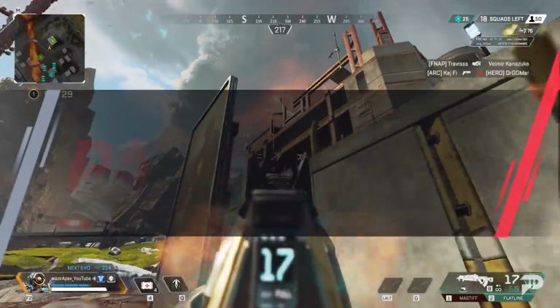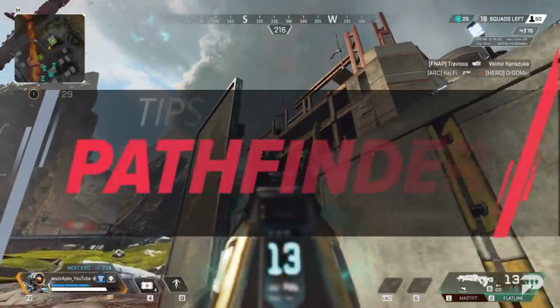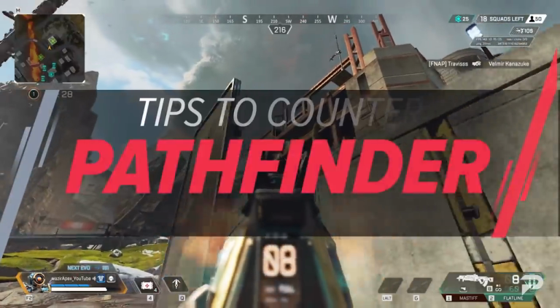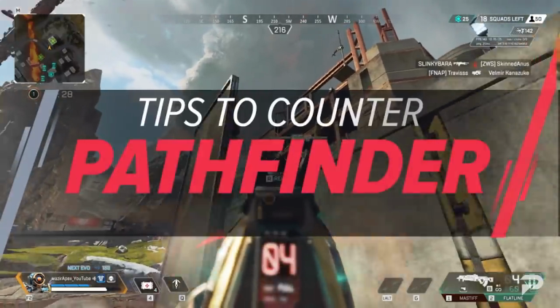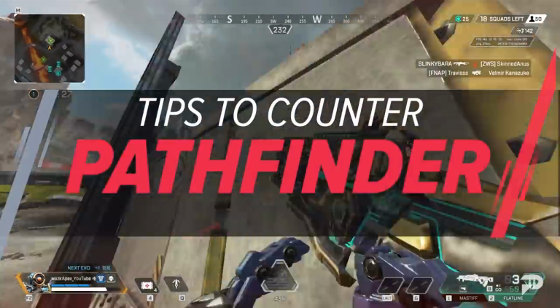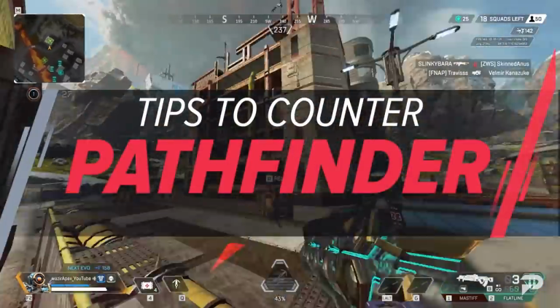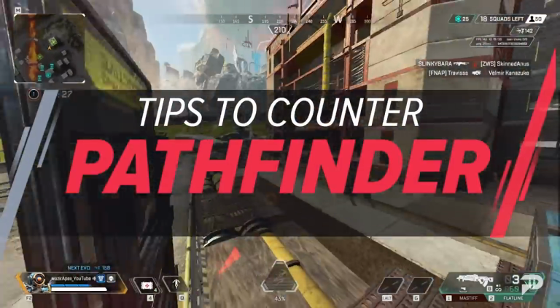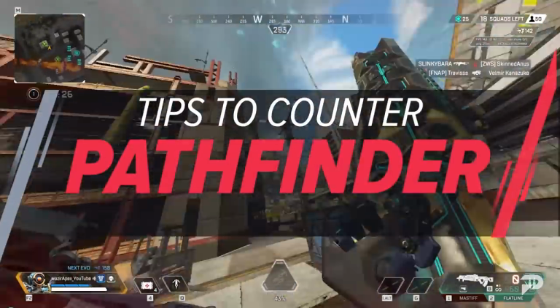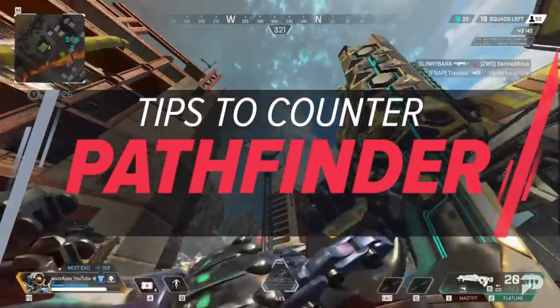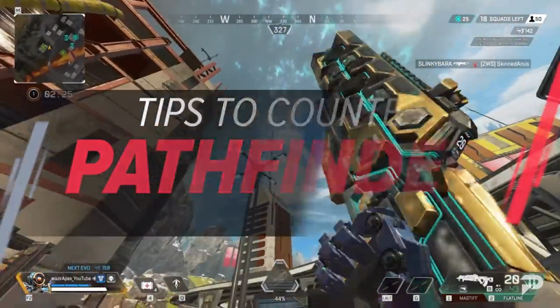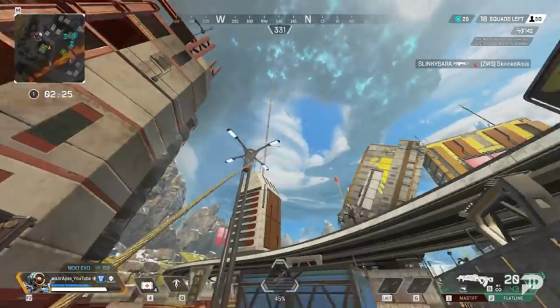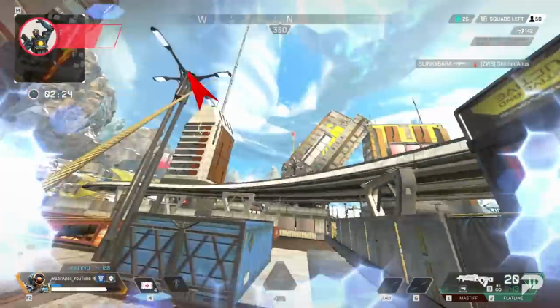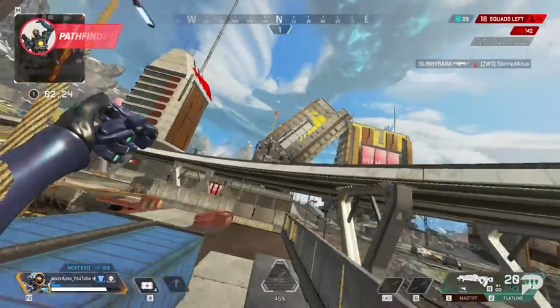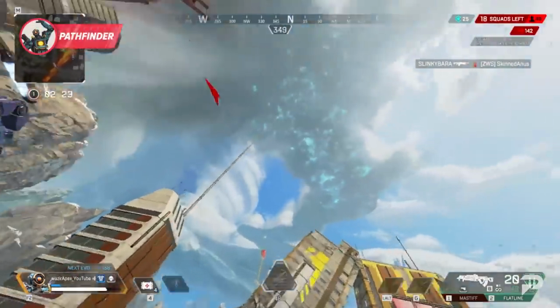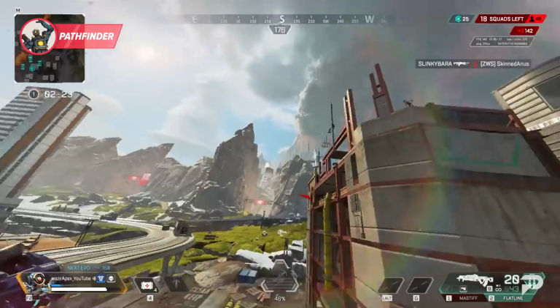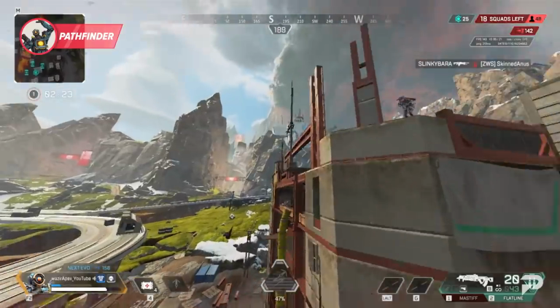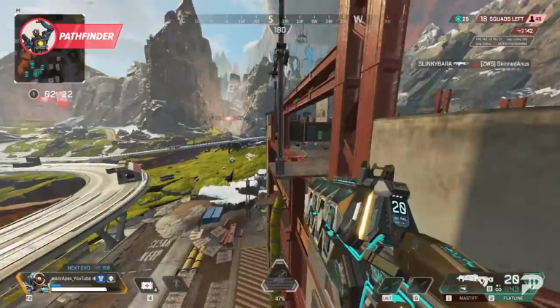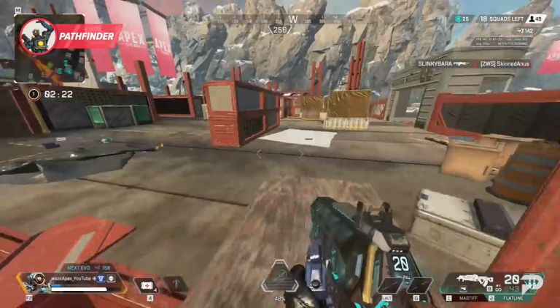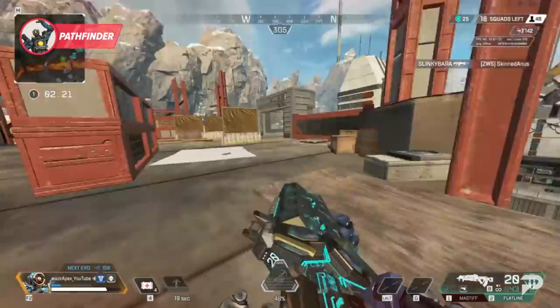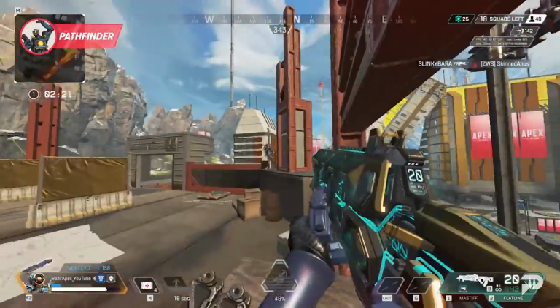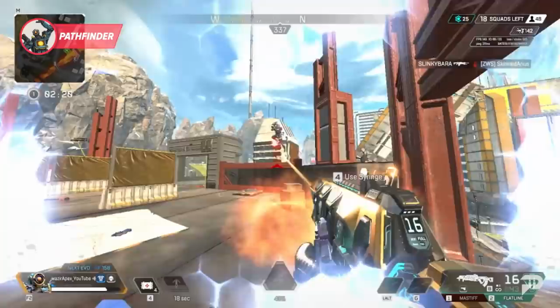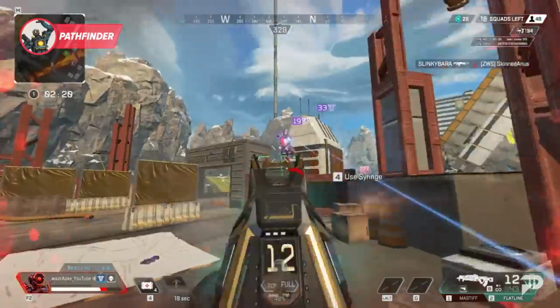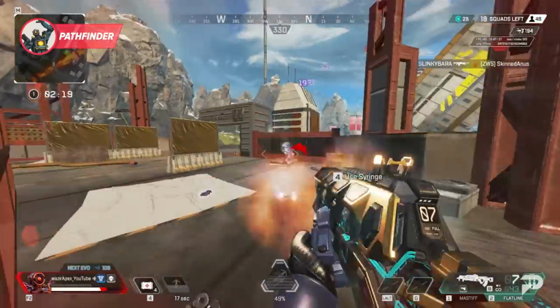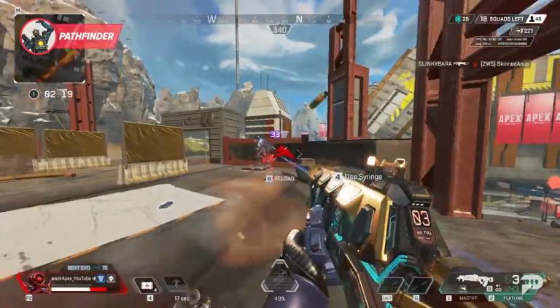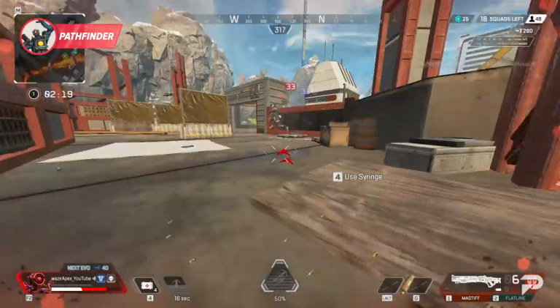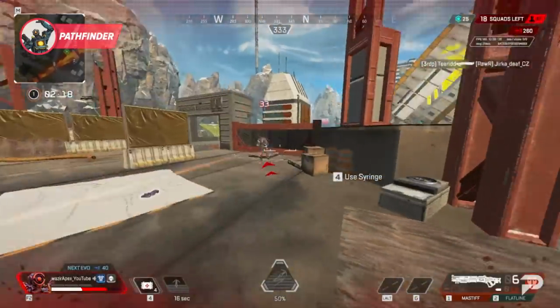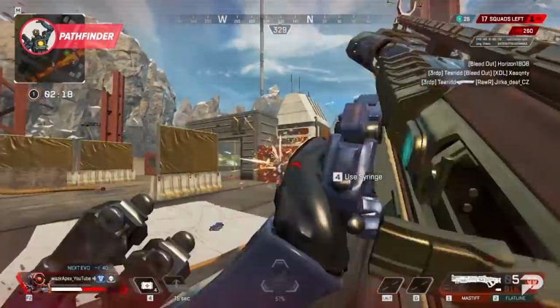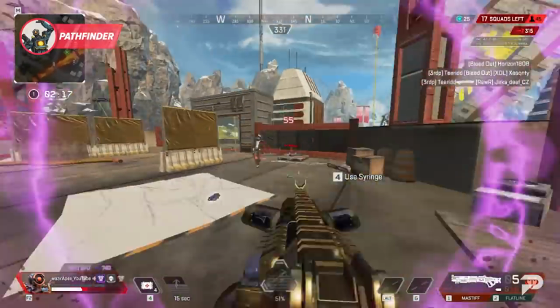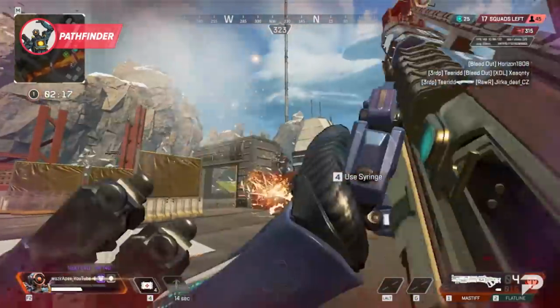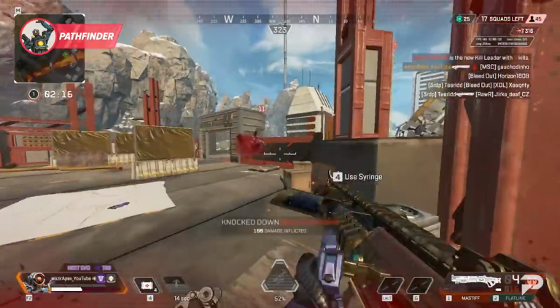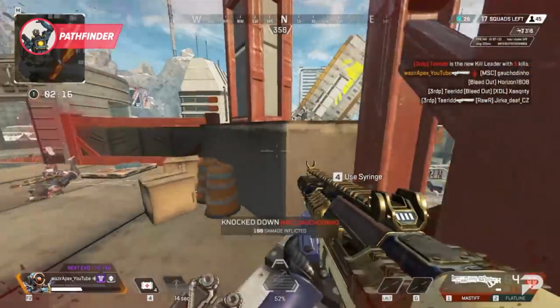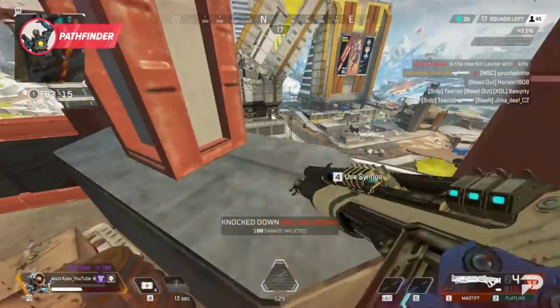Speaking of mobility, playing patient around it is how you should handle the next legend. Pathfinder can pull off some pretty crazy stuff with his grapple, and it's easy to get caught off guard by him soaring over your head or bowling you with a crazy fast slide.